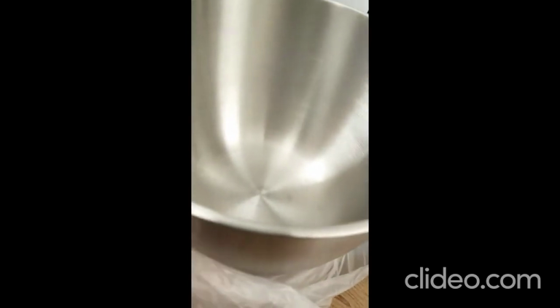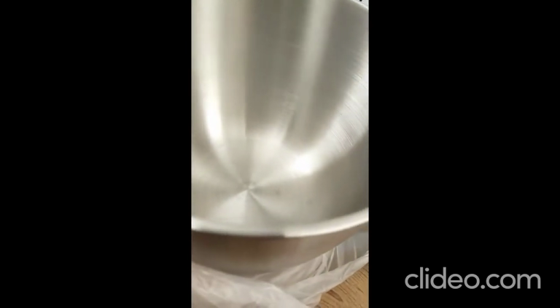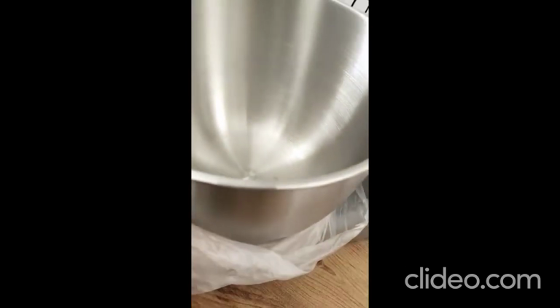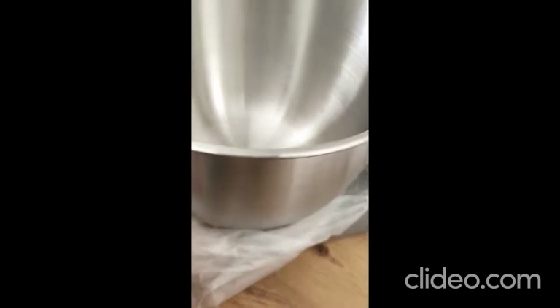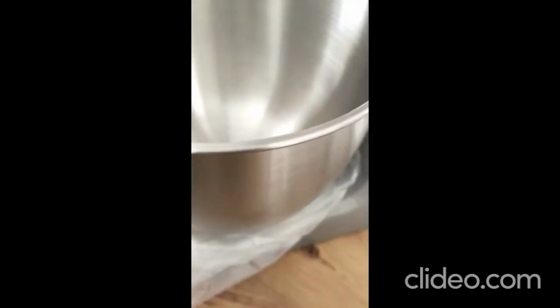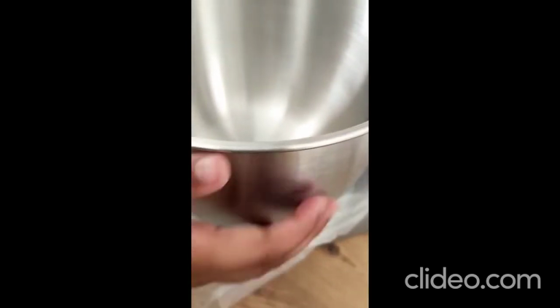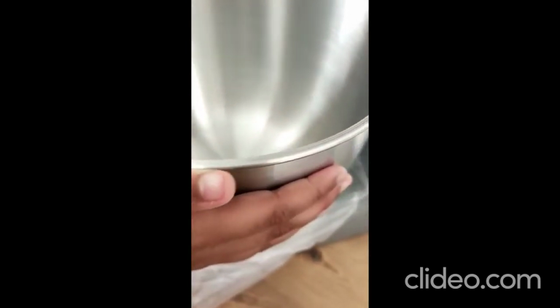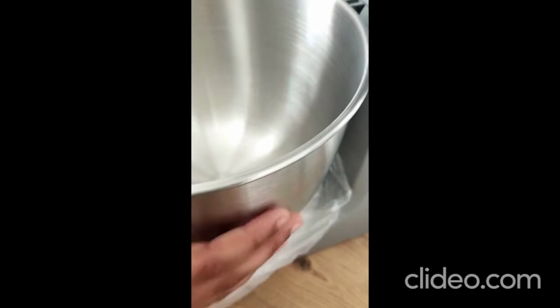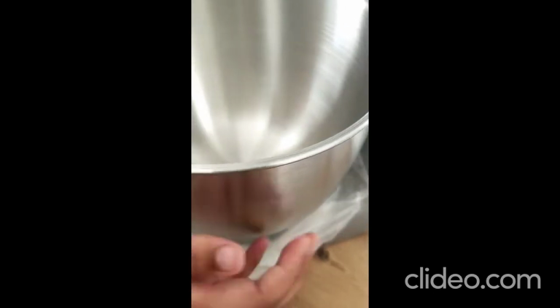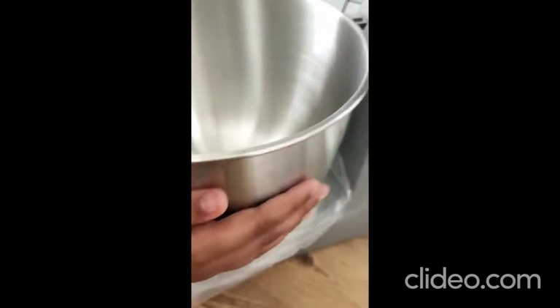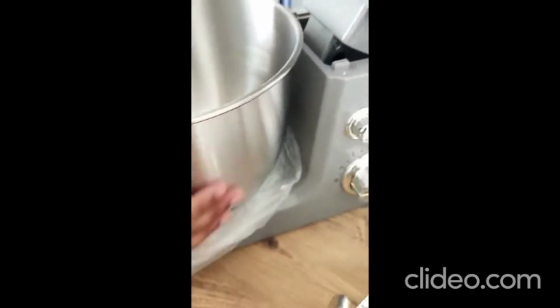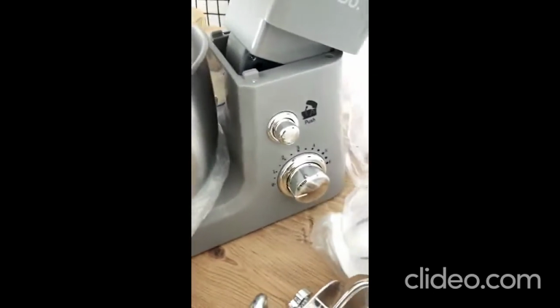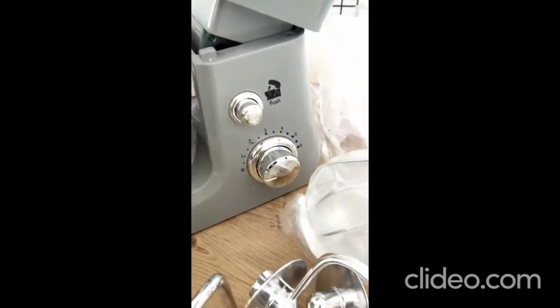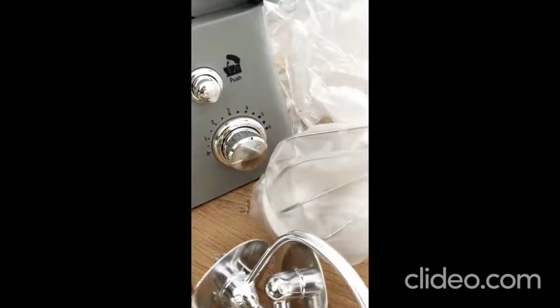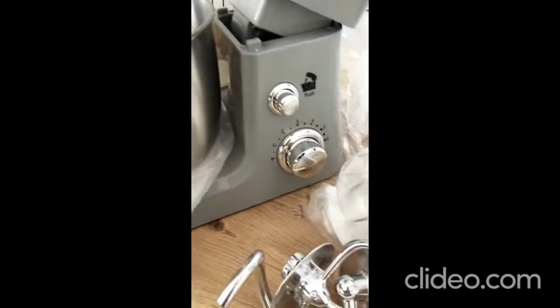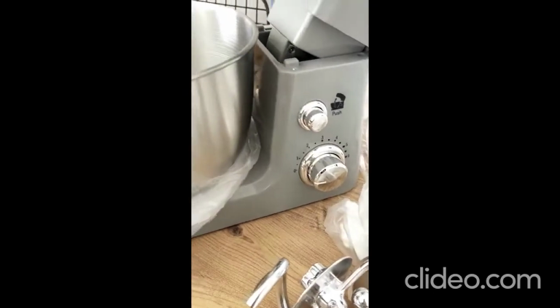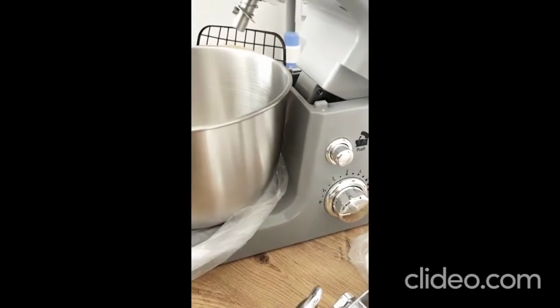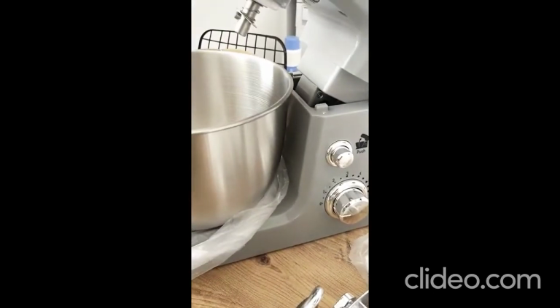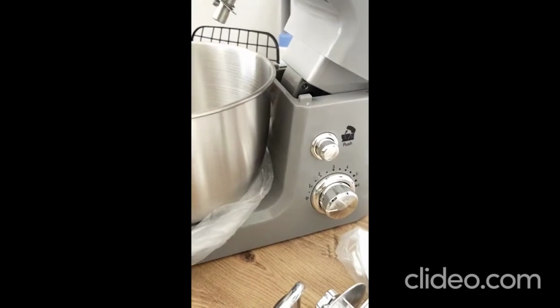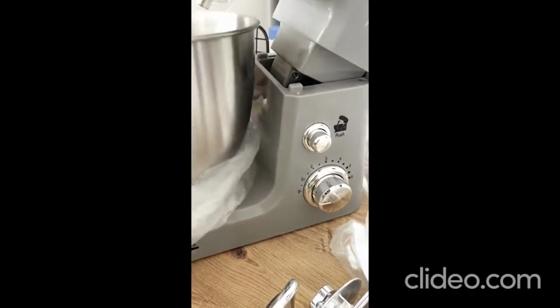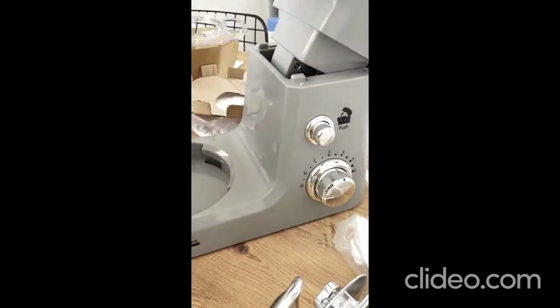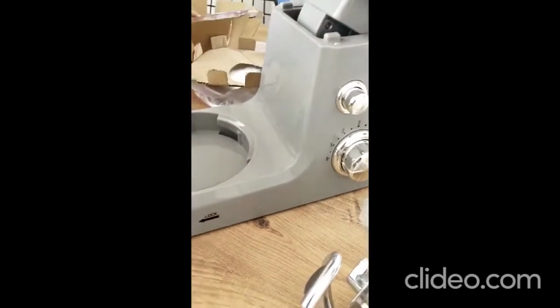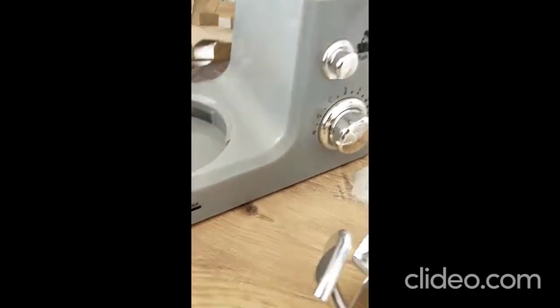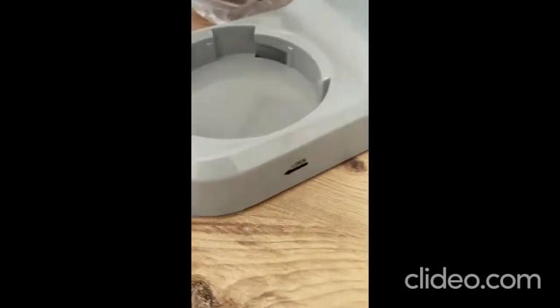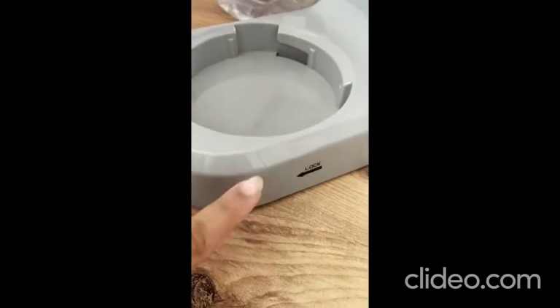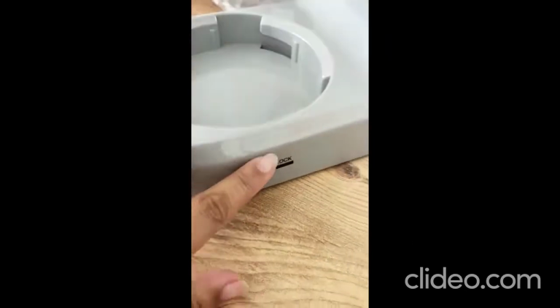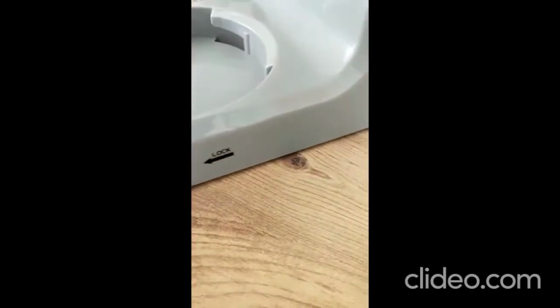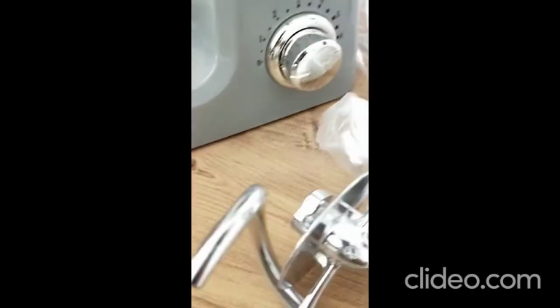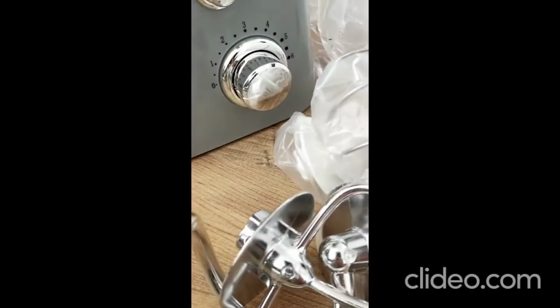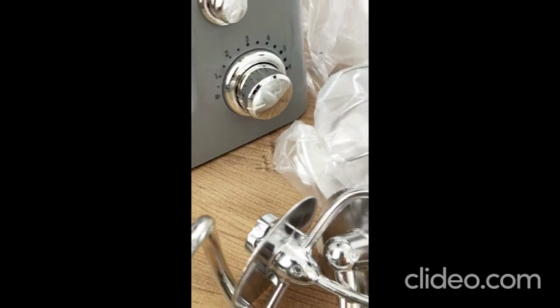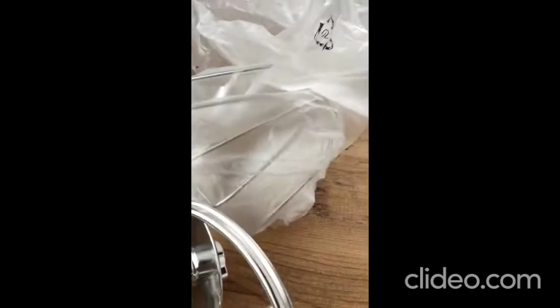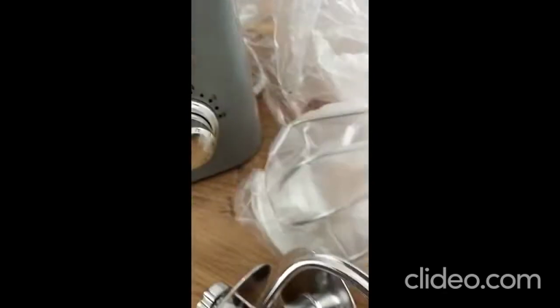The bowl has a two kilogram capacity, which is good enough for a small family like us. The bowl comes off easily — this is the lock button — which is great.